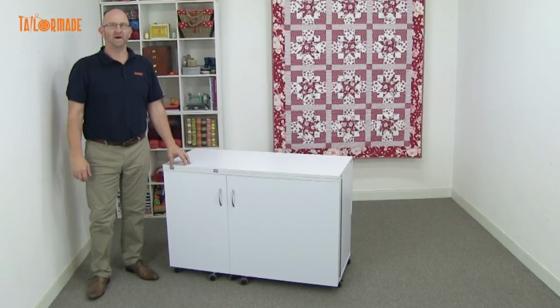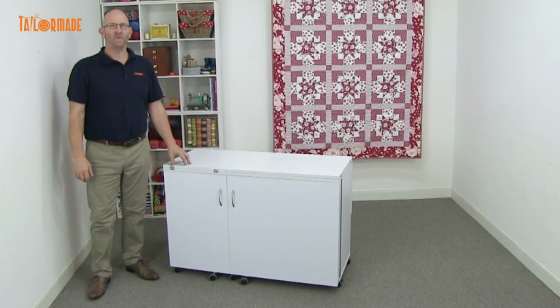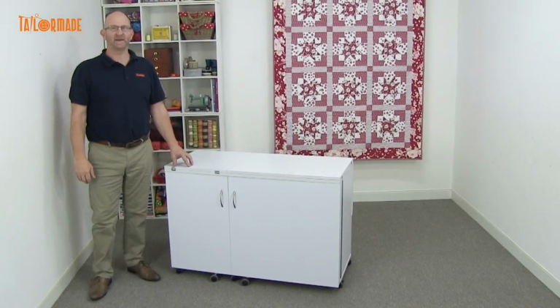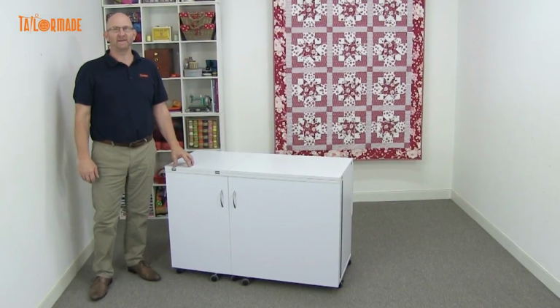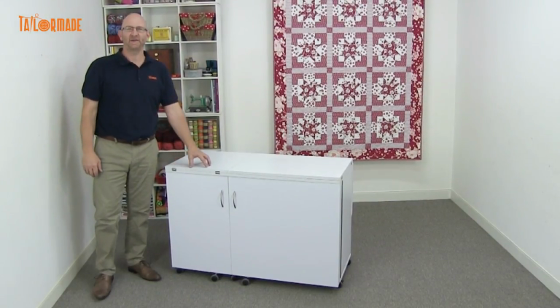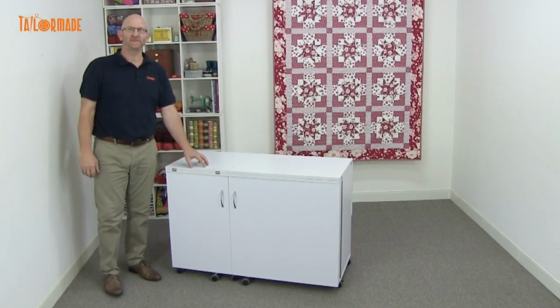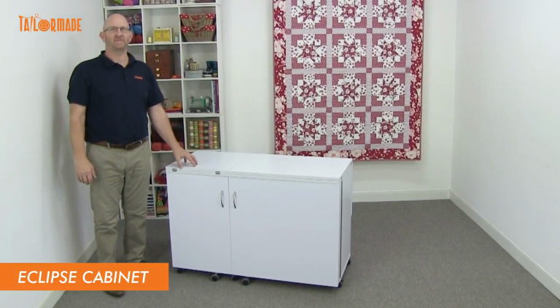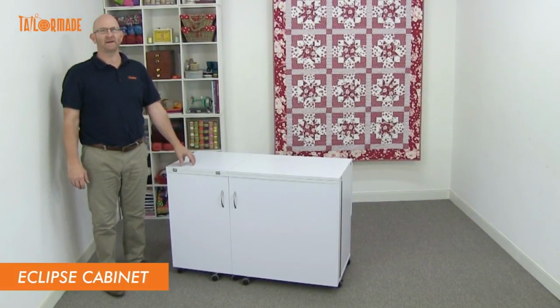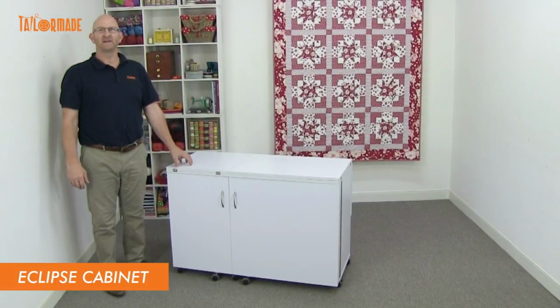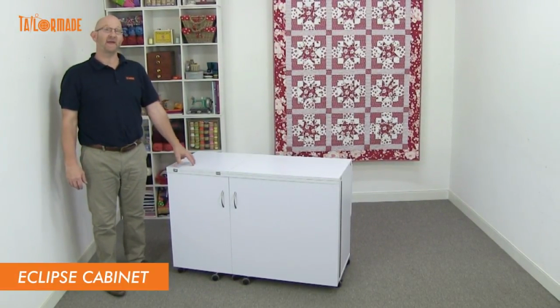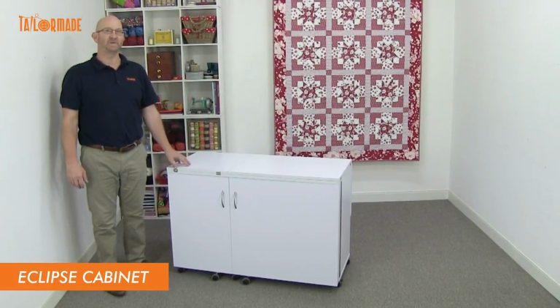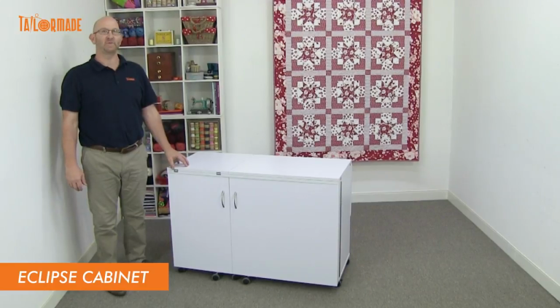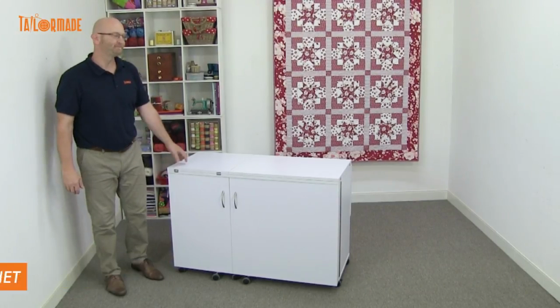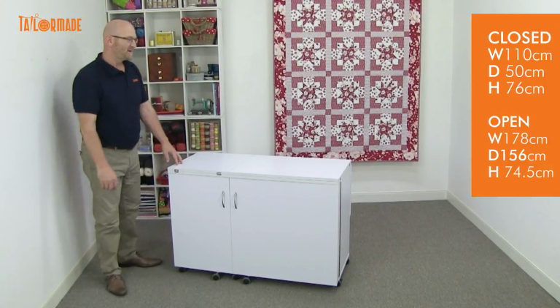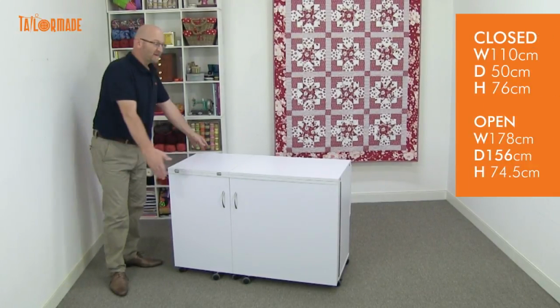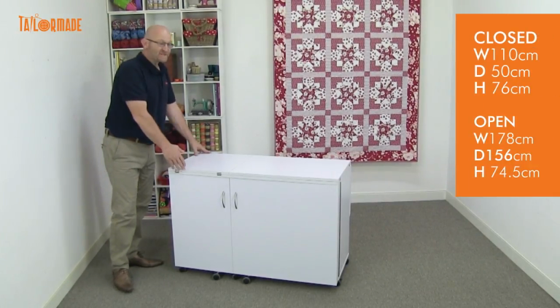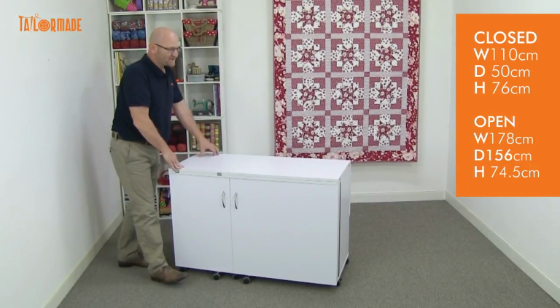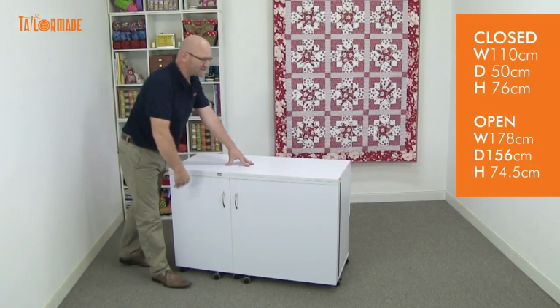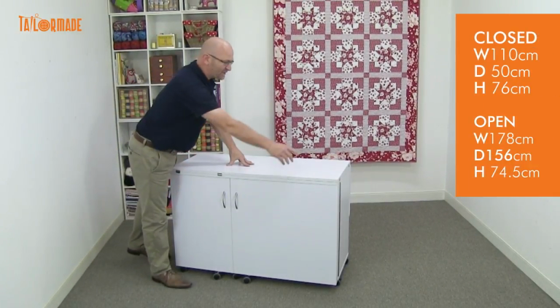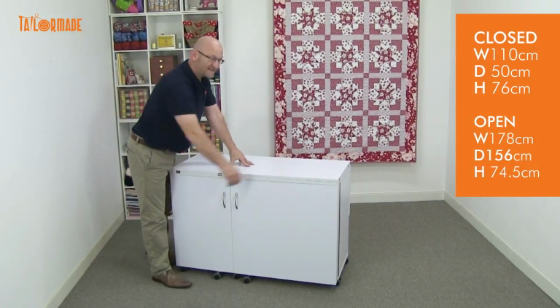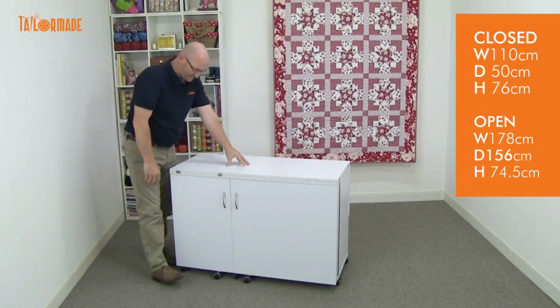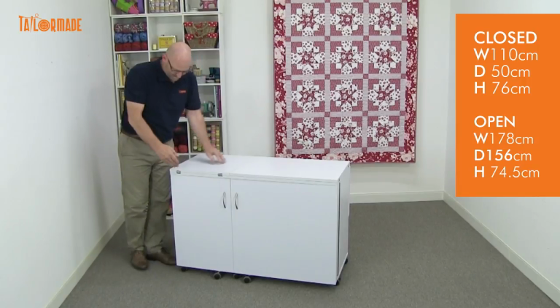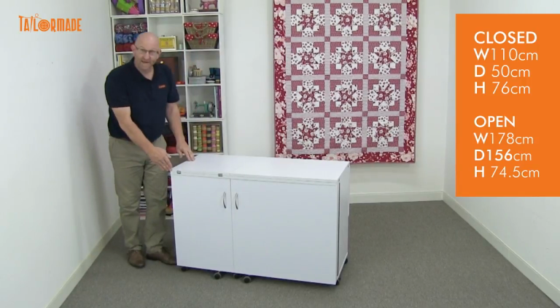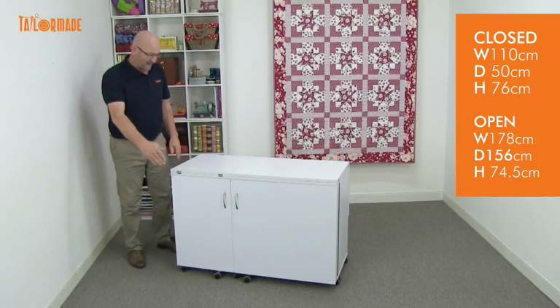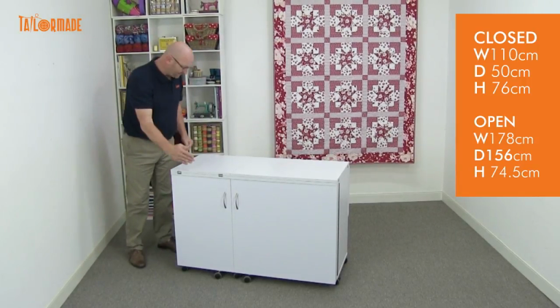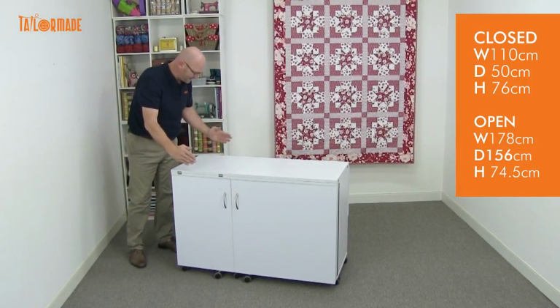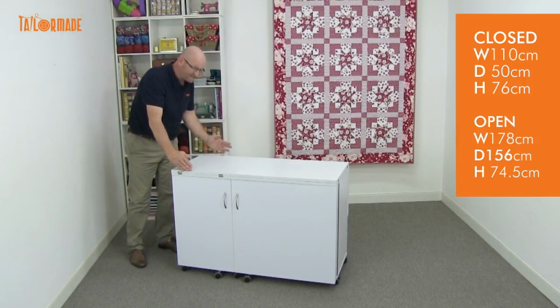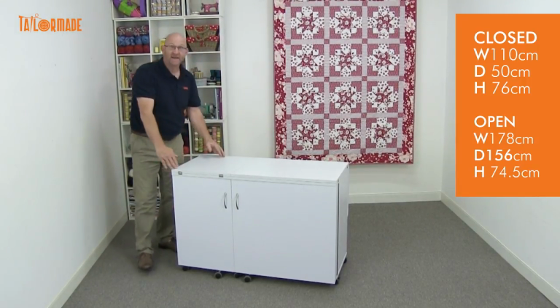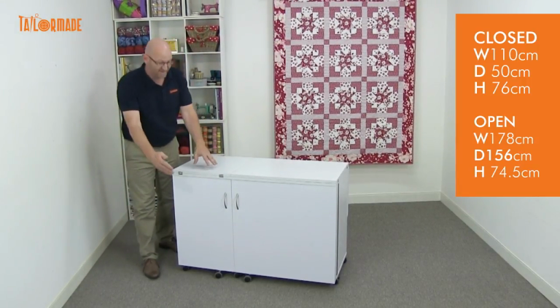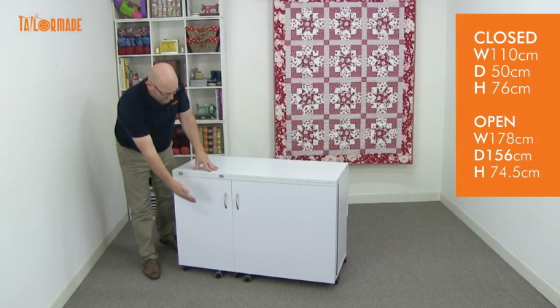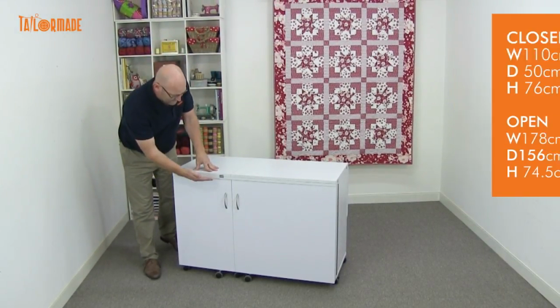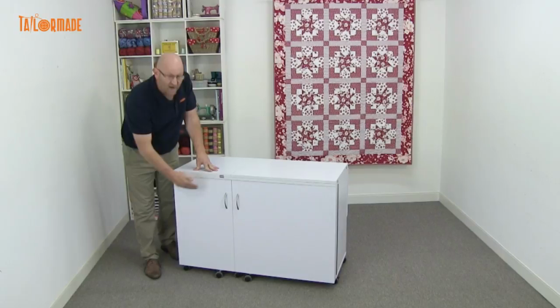Hi, I'm Michael from Totem Made, here to tell you about the features of our Eclipse sewing and quilting table. In the closed position, the size is 110 centimeters from here to here, it's 50 centimeters from here to here, and it's 76 centimeters high.